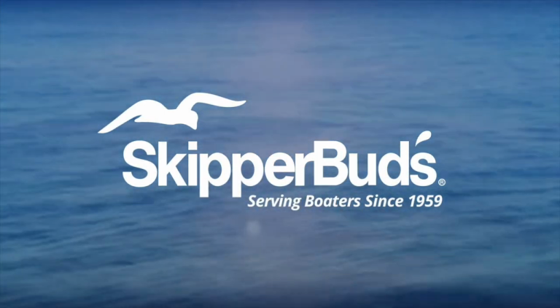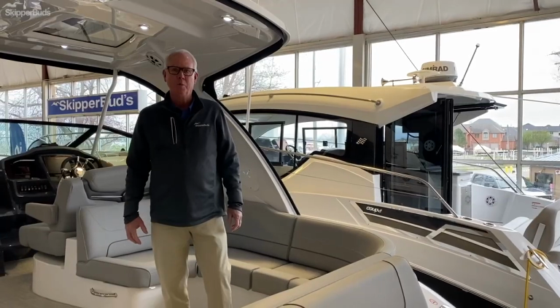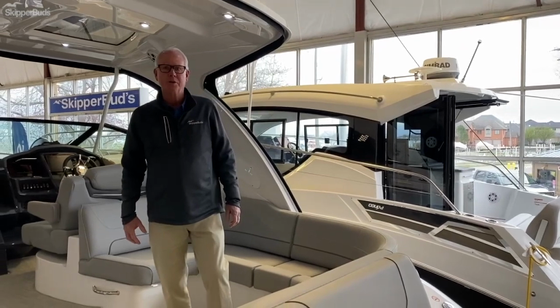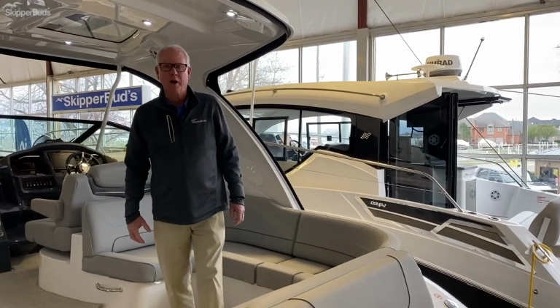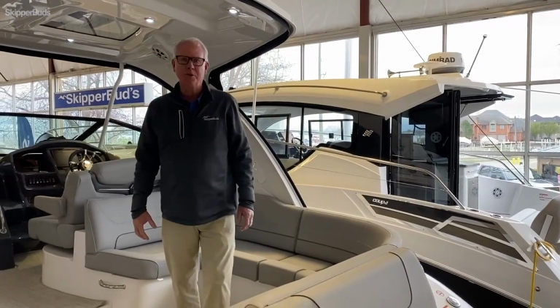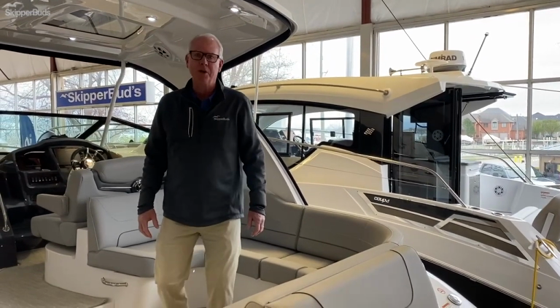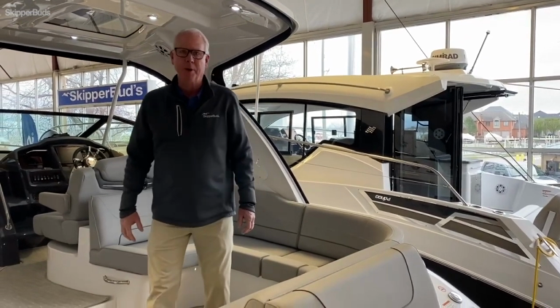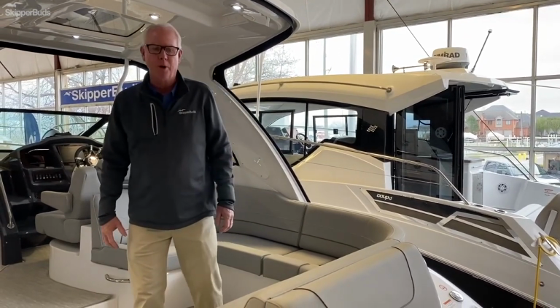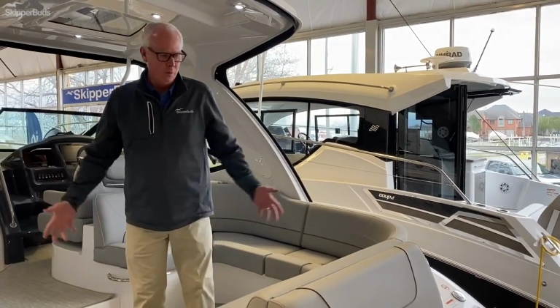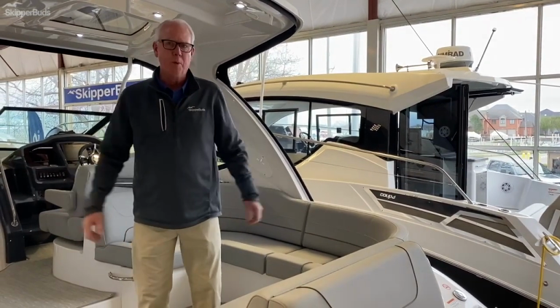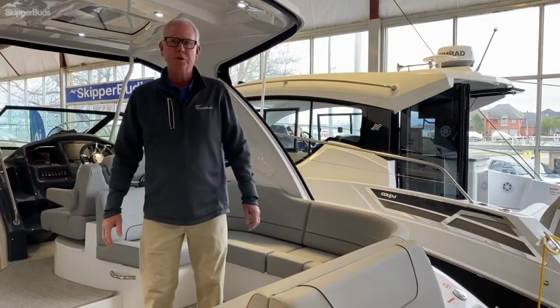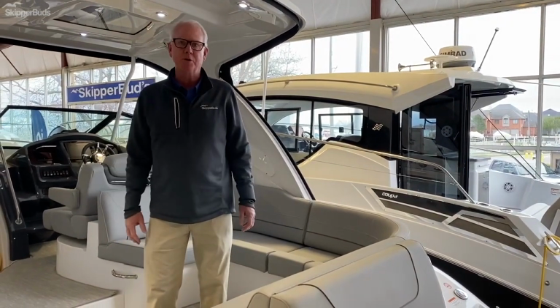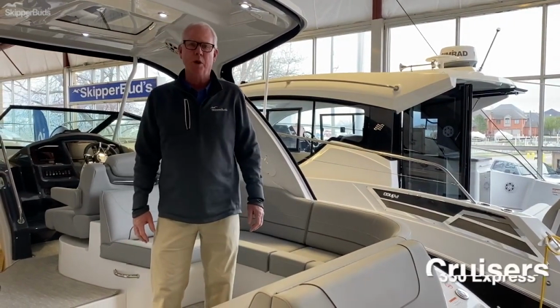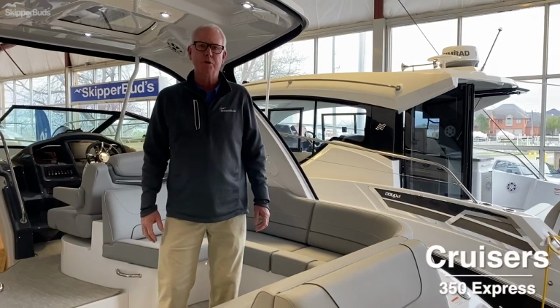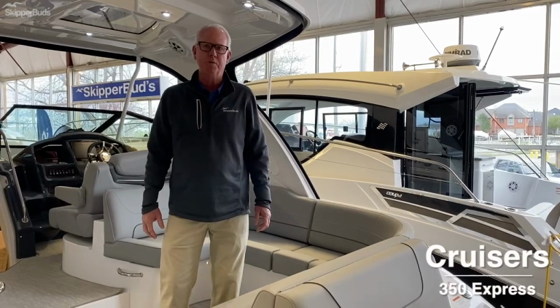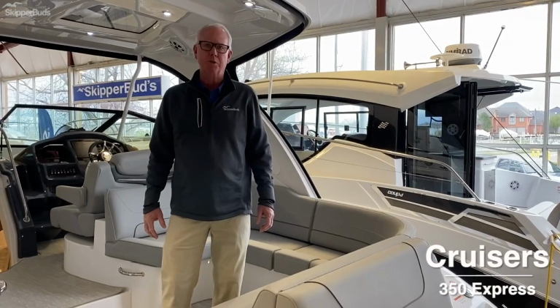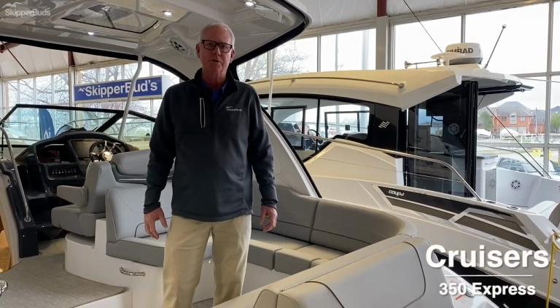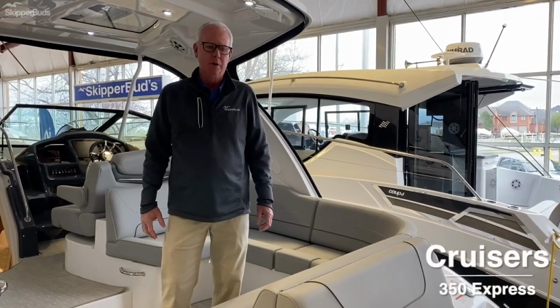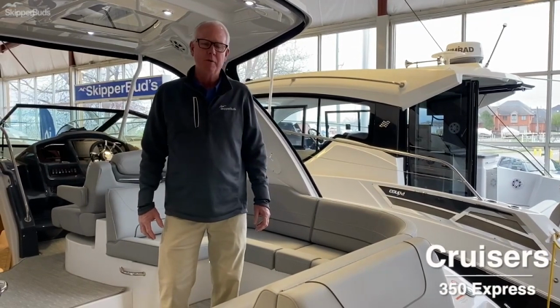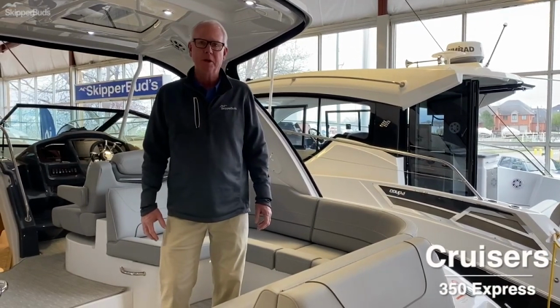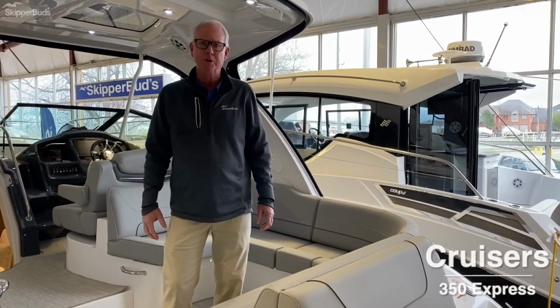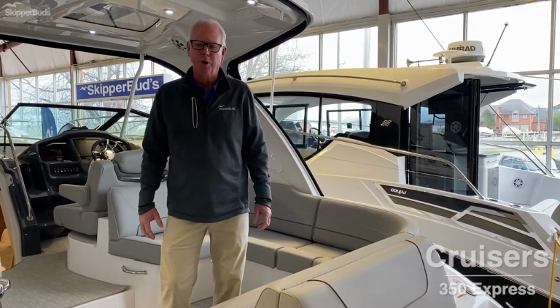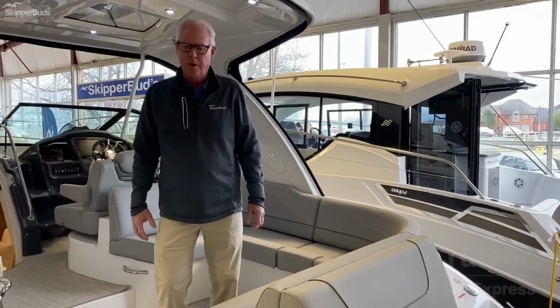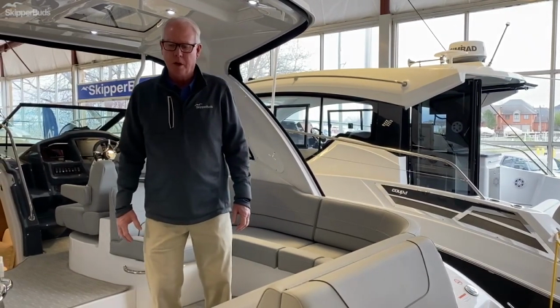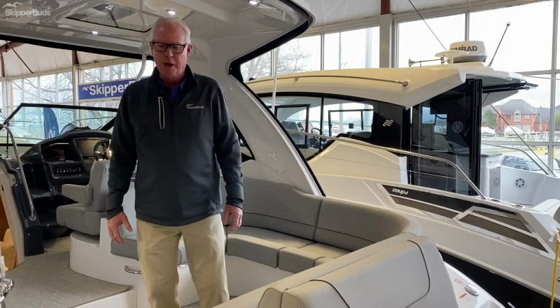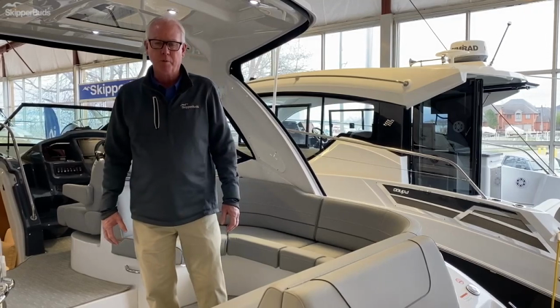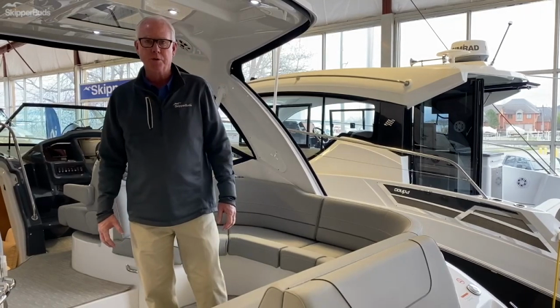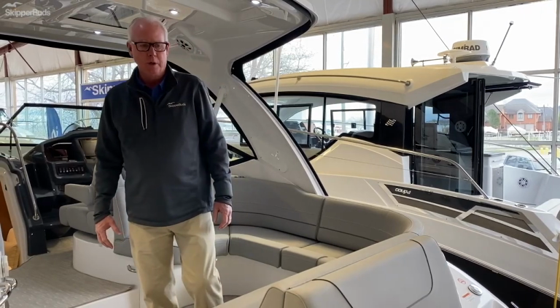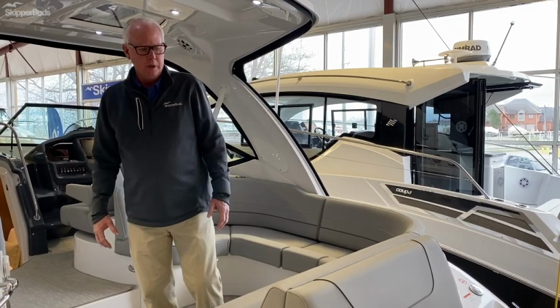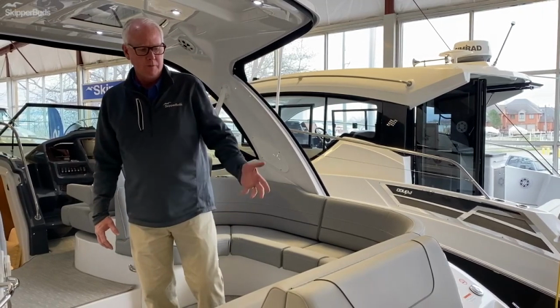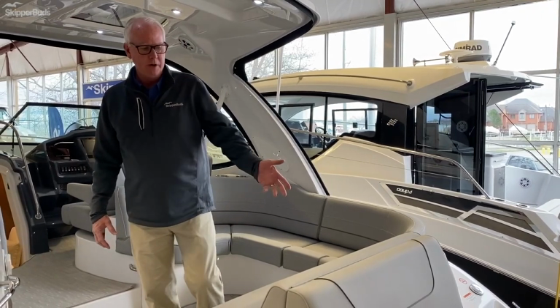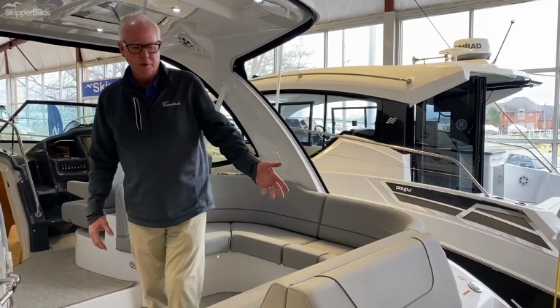Good morning, Tom Walker from Skipper Buds at Belmare Harbor. Welcome aboard the 2021 Cruisers 350 Express, a 35-foot mid-cabin express boat. A very popular boat for cruisers with very innovative features.